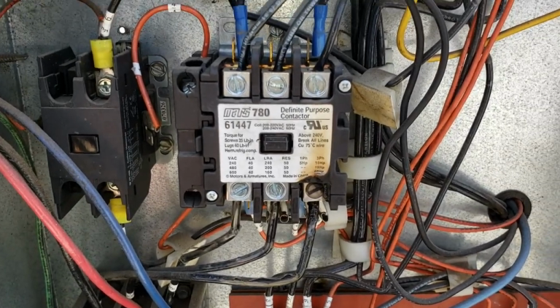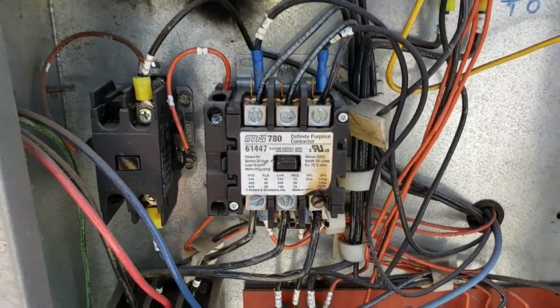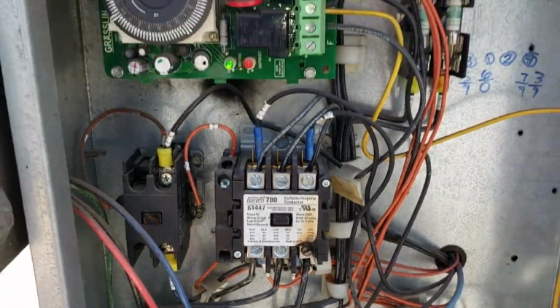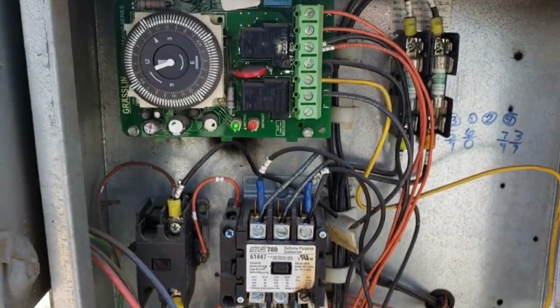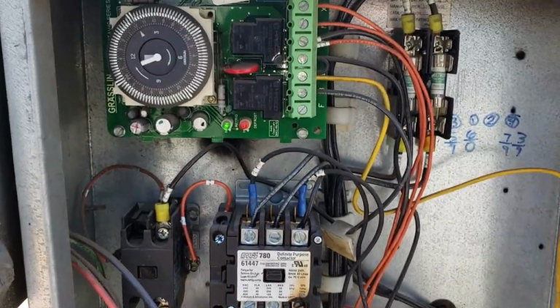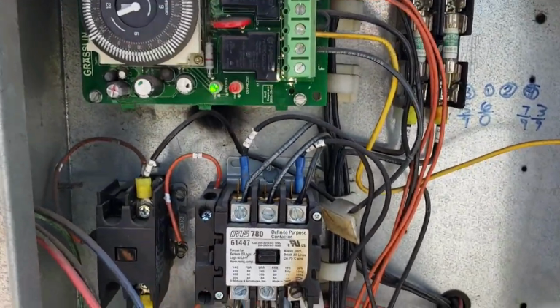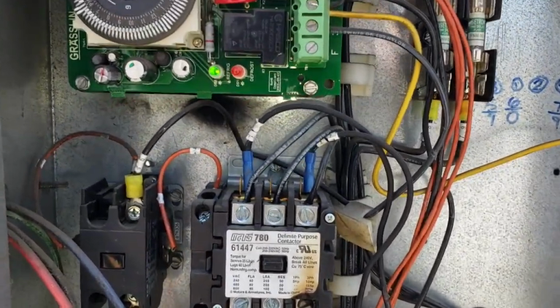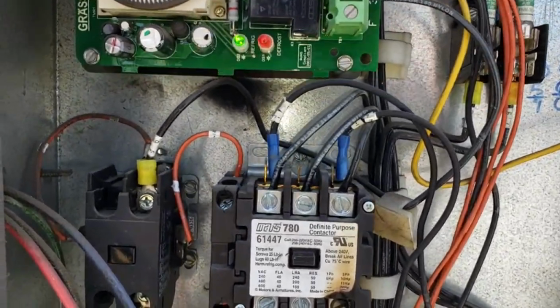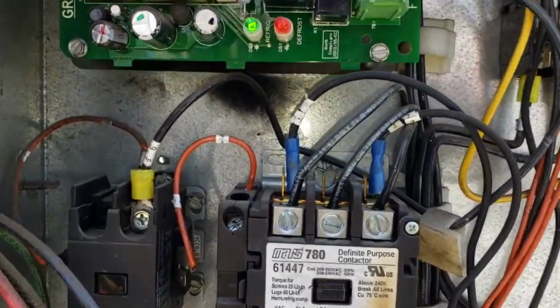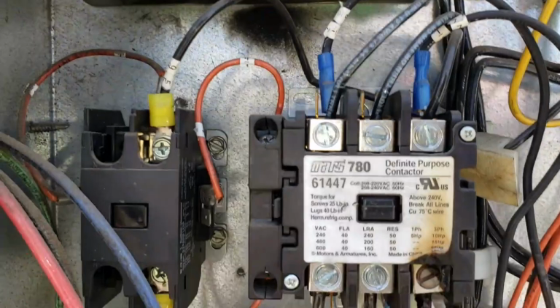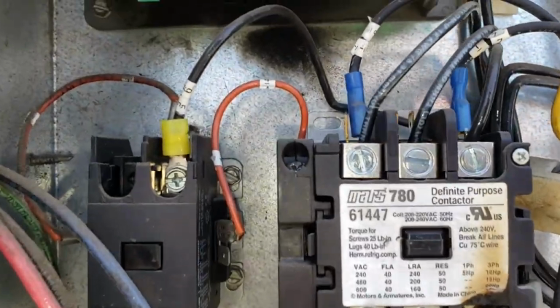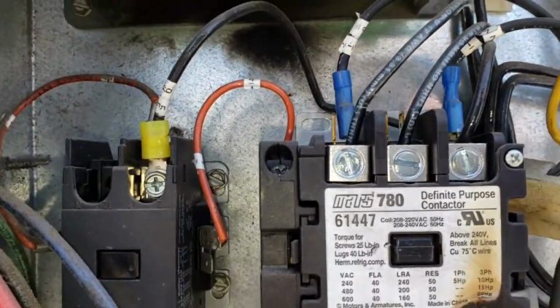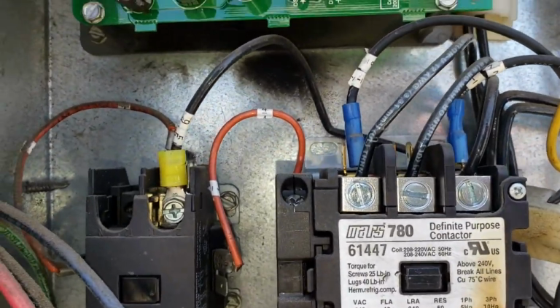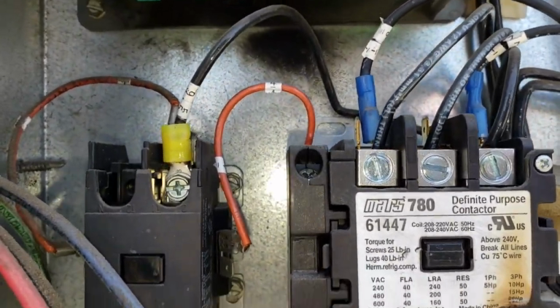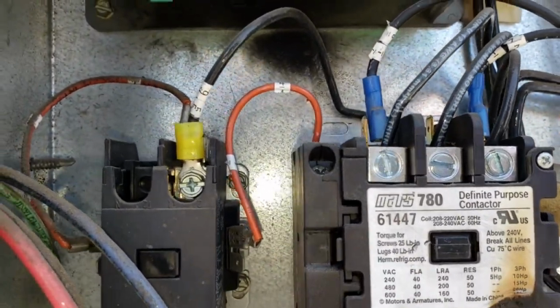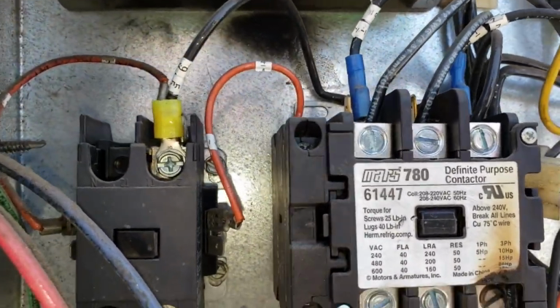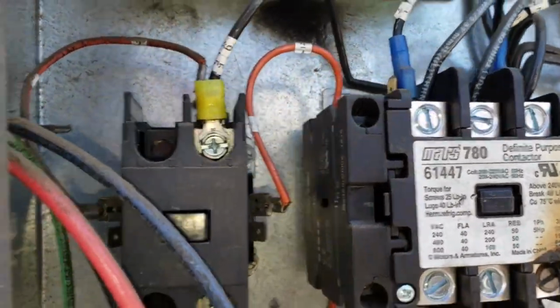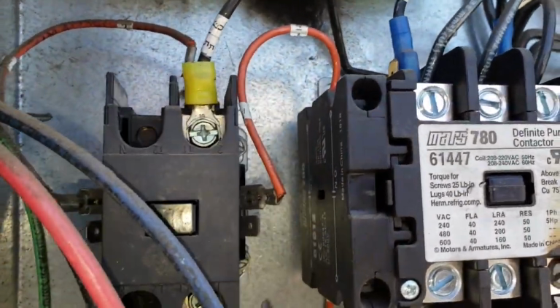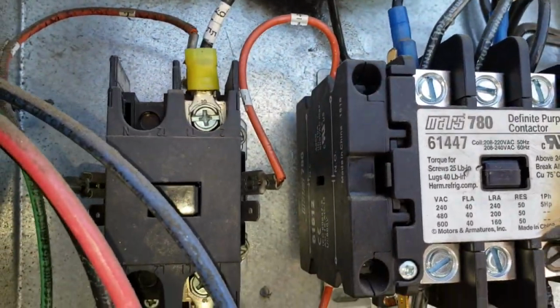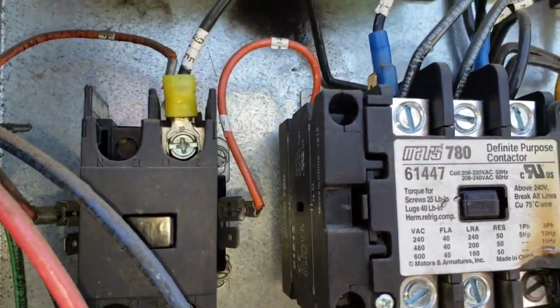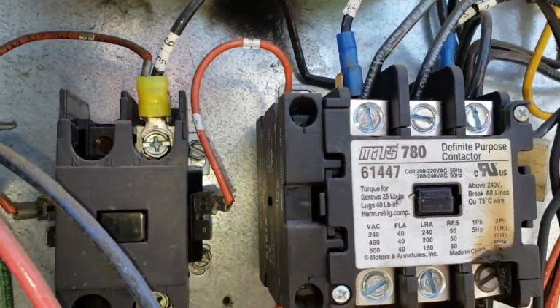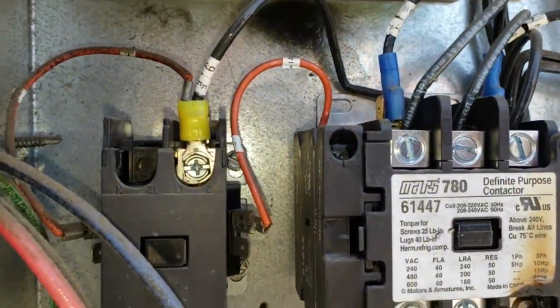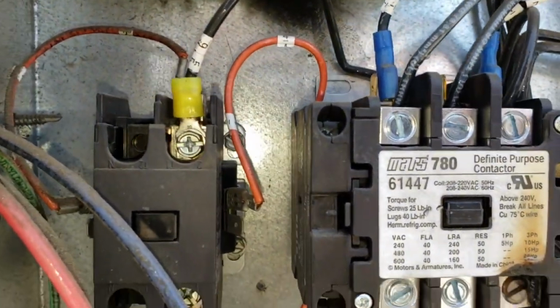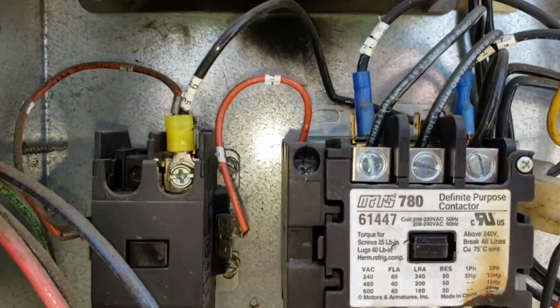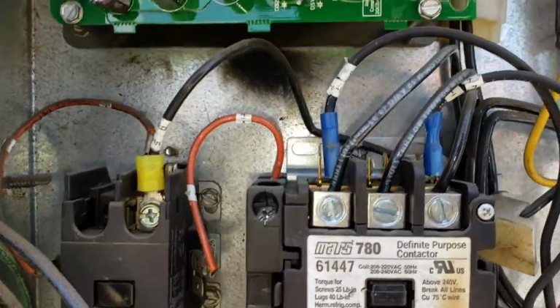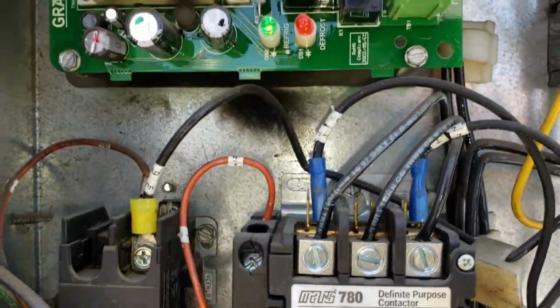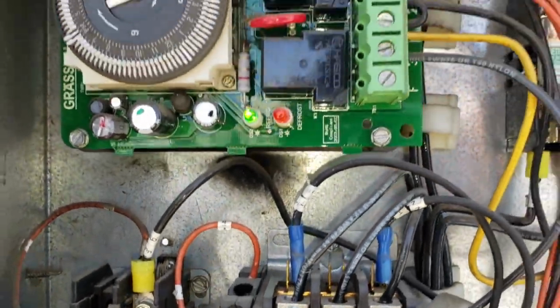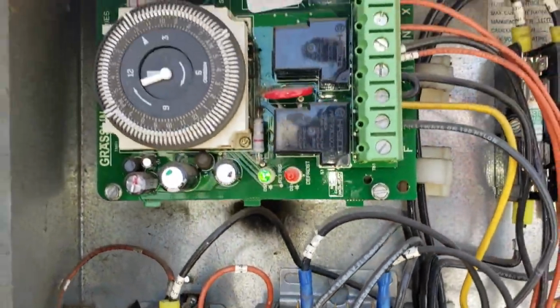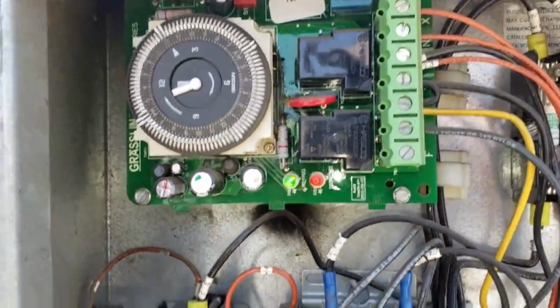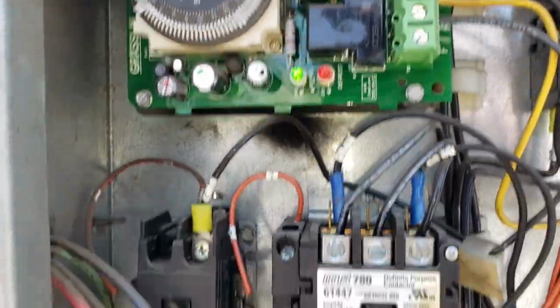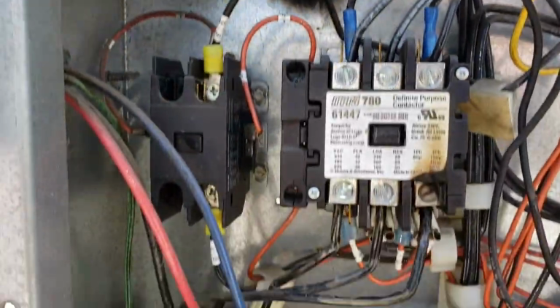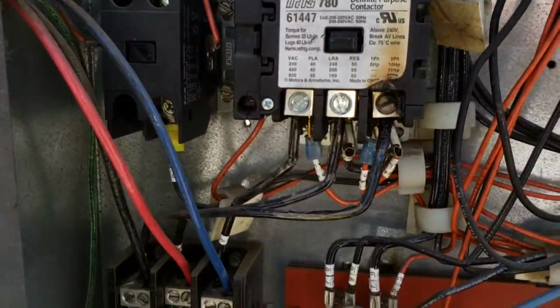We'll have to get in there to figure out what's going on here. Looks like there was a burn coming out of the time clock too — something's obviously going on here.